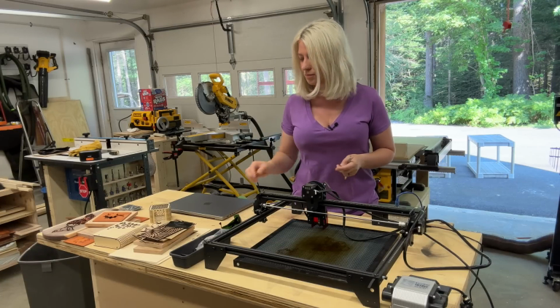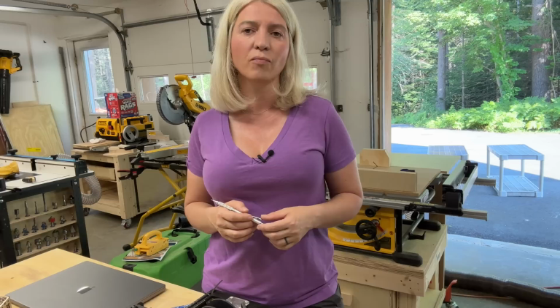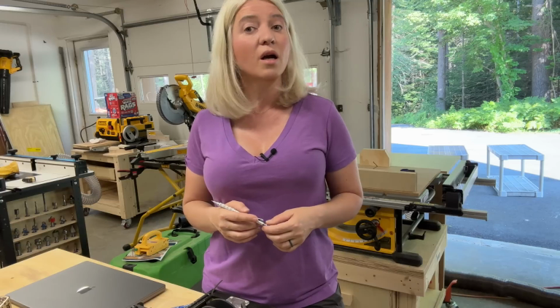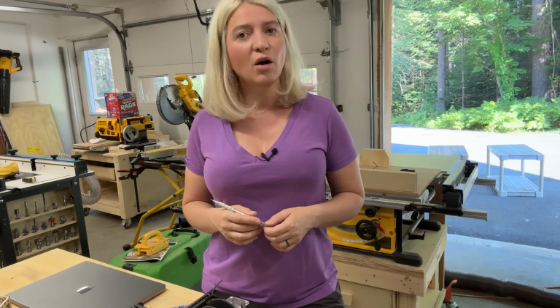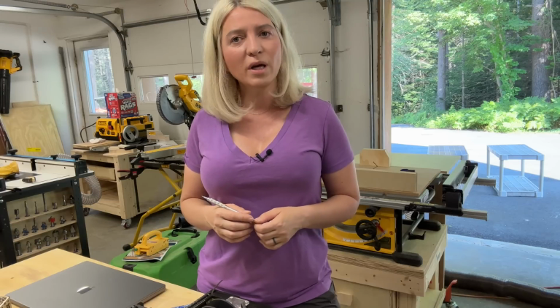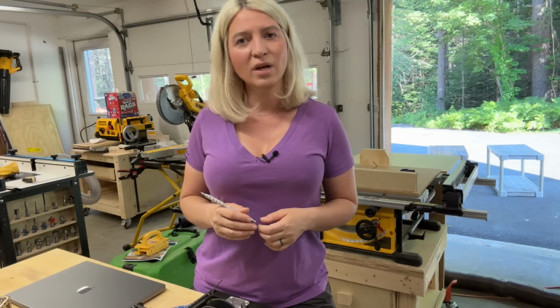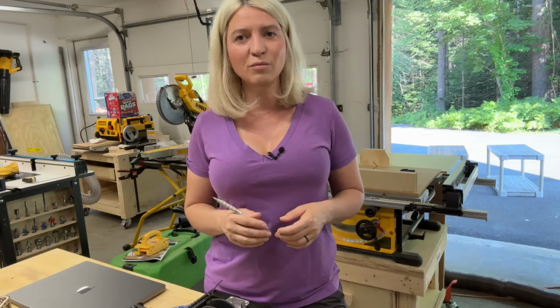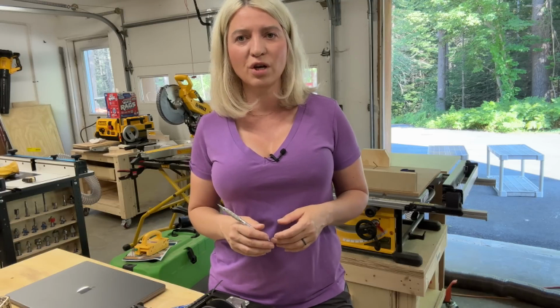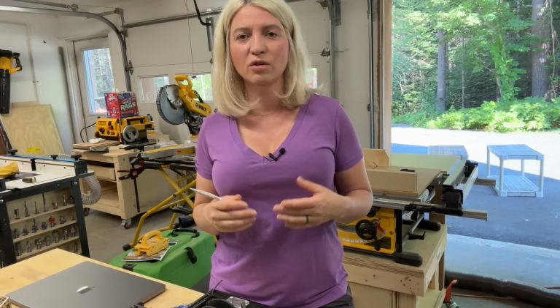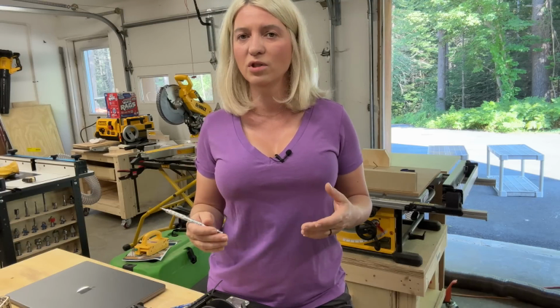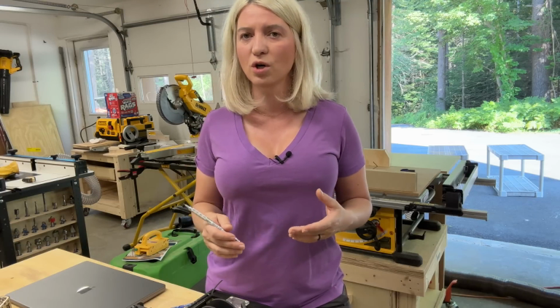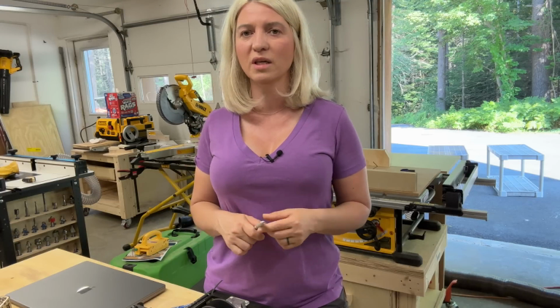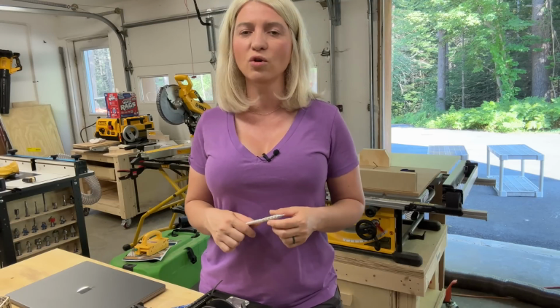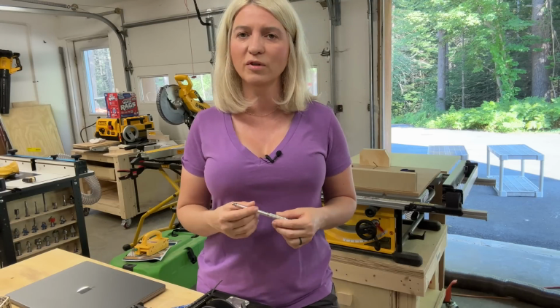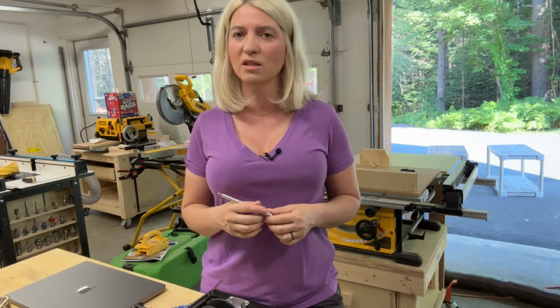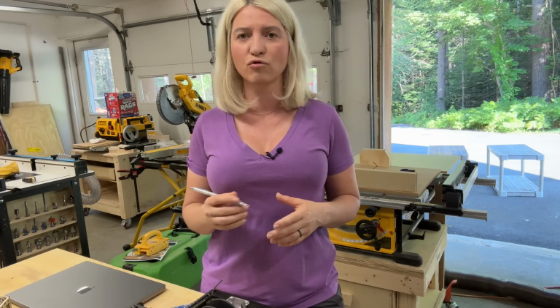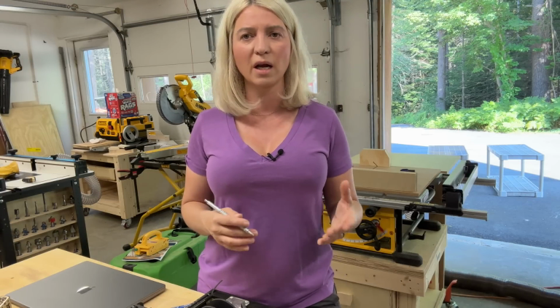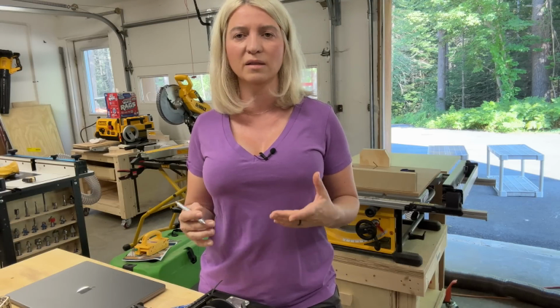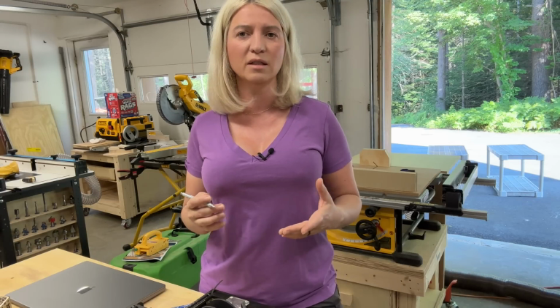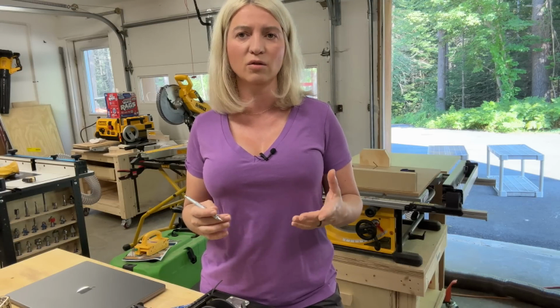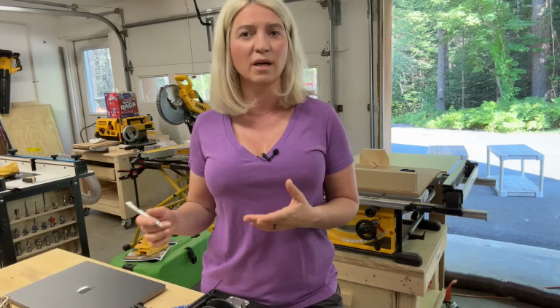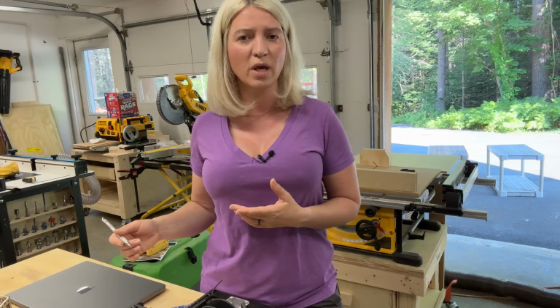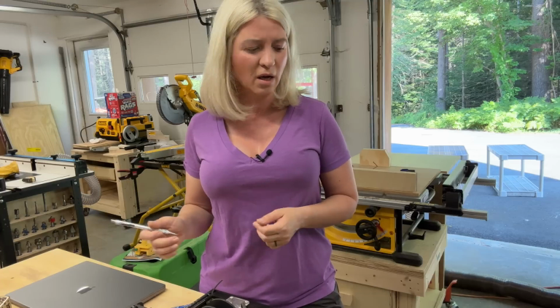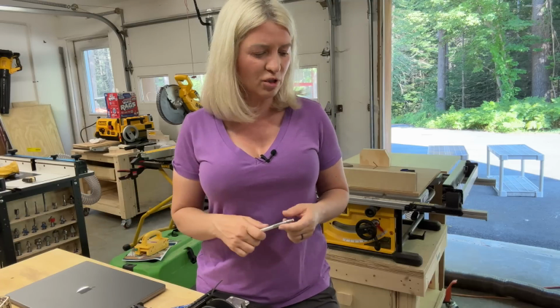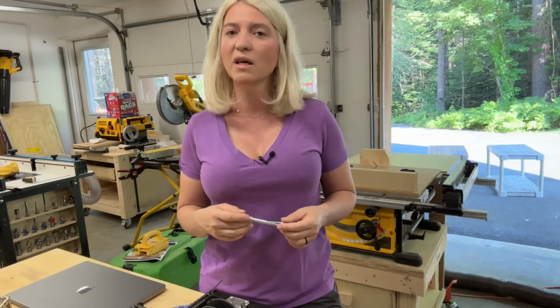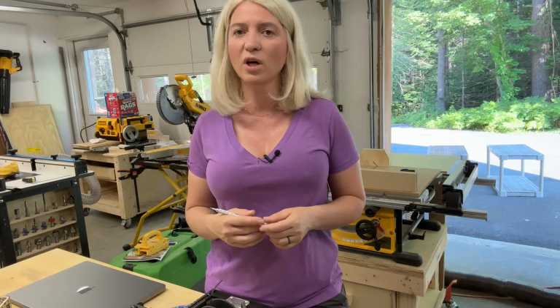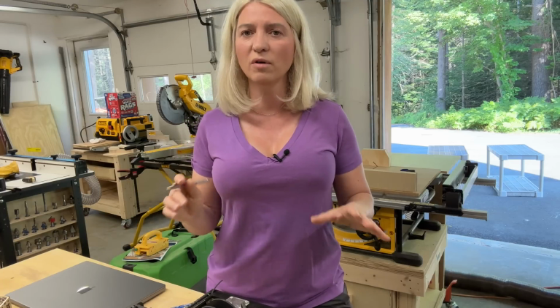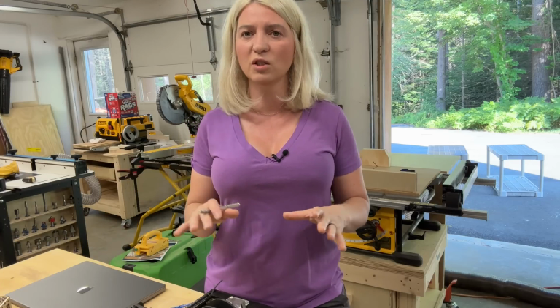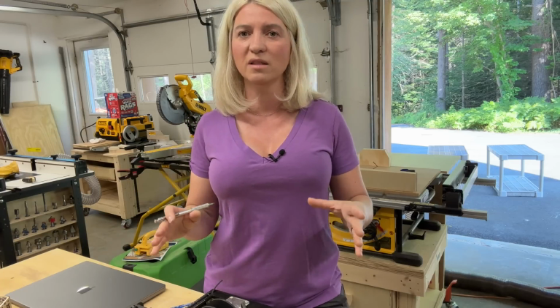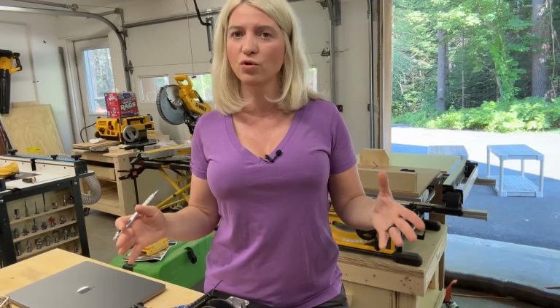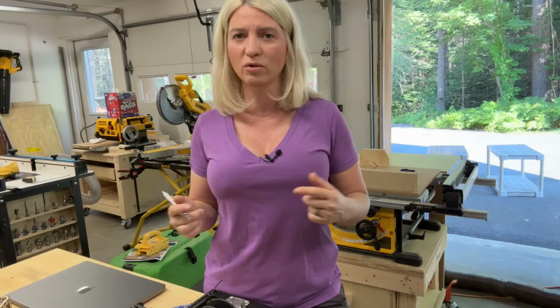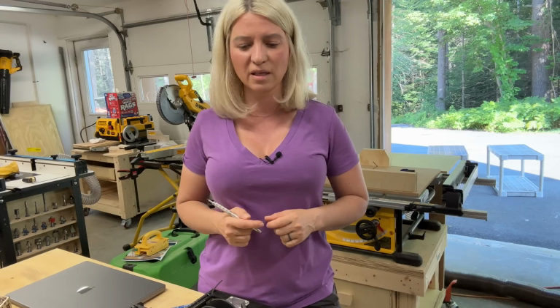Before I give you a live demonstration on how this works and show you some of the things I've tried and tested over the last week, I'm going to give you a couple of specs you should know about this laser.